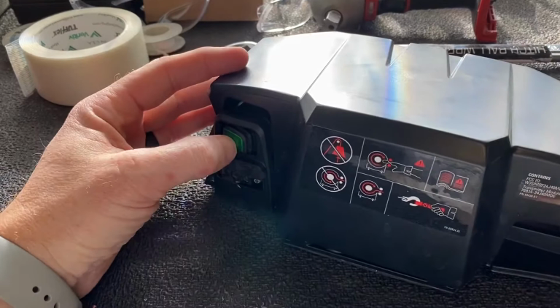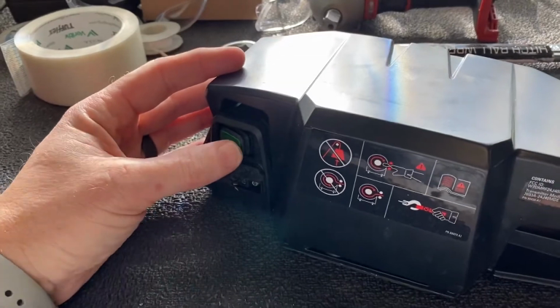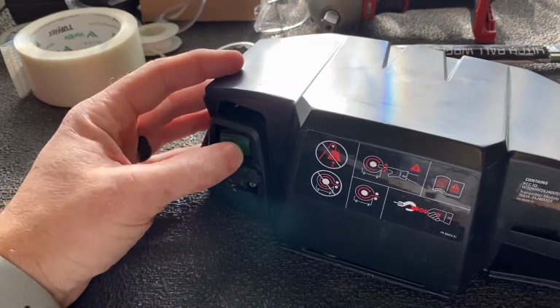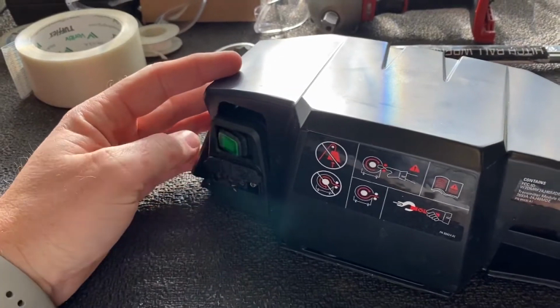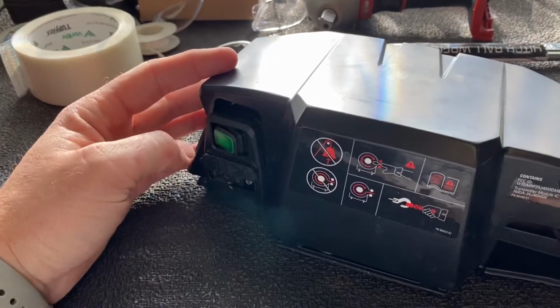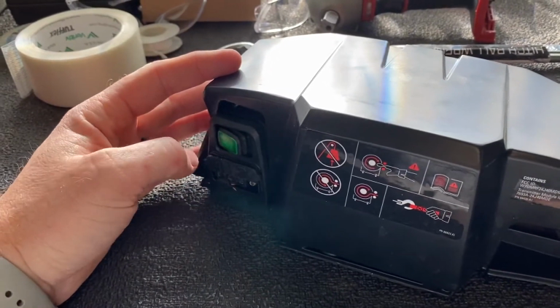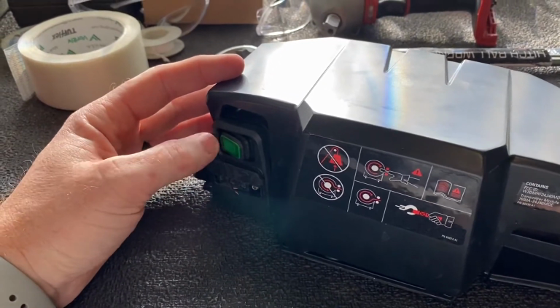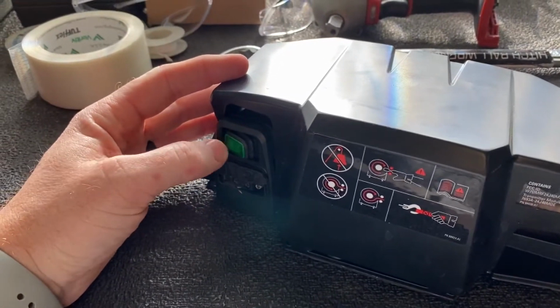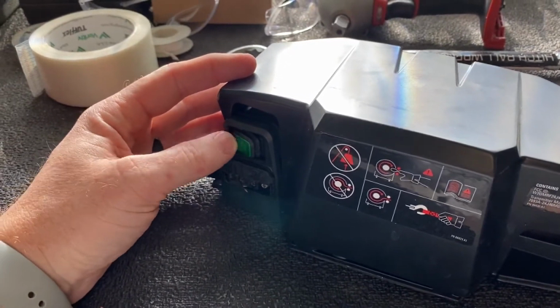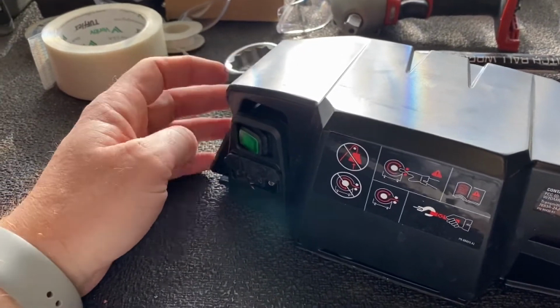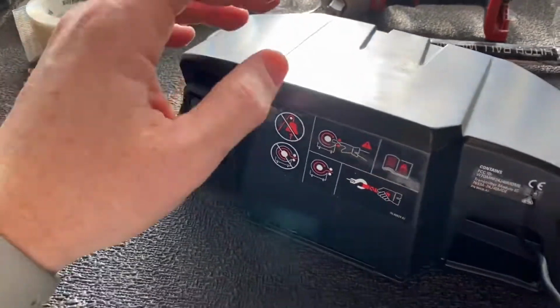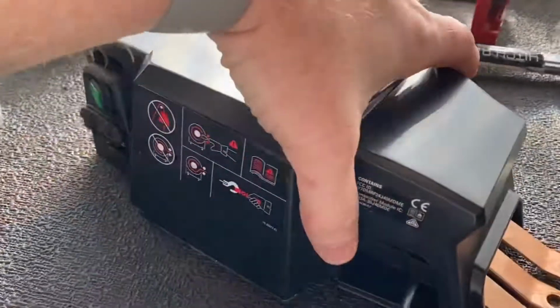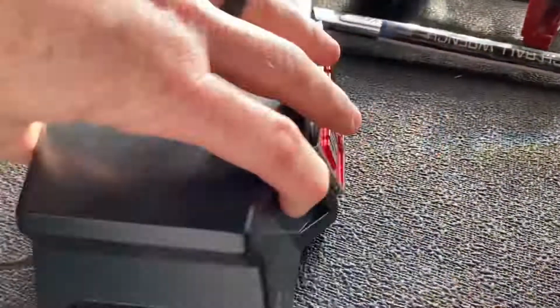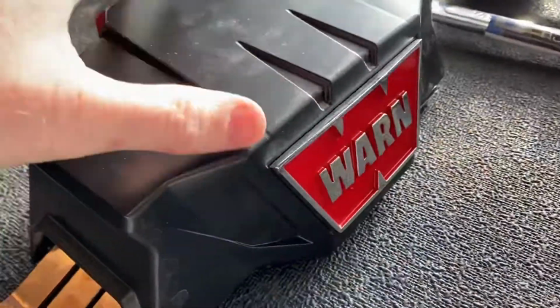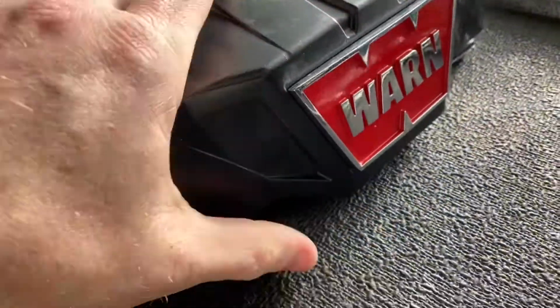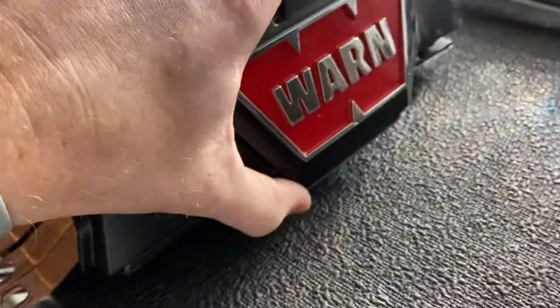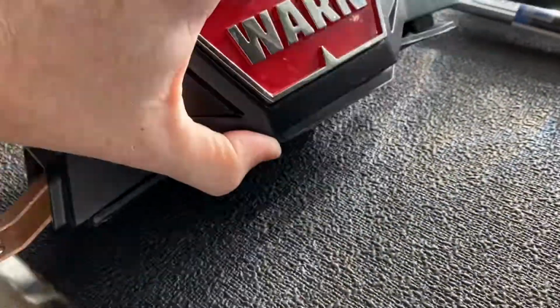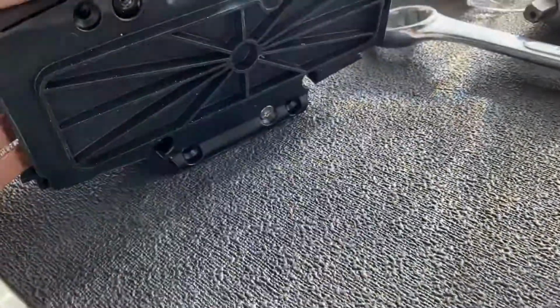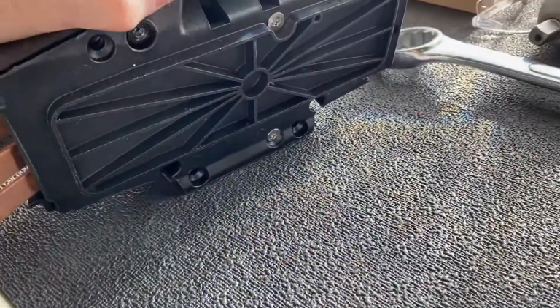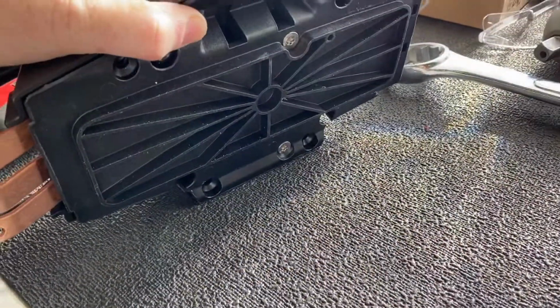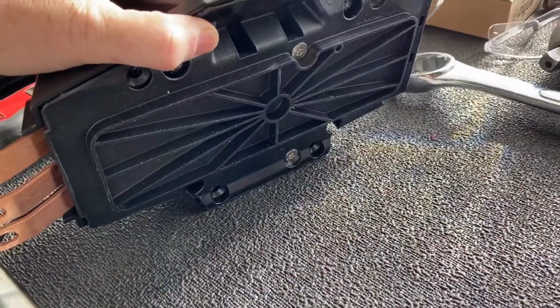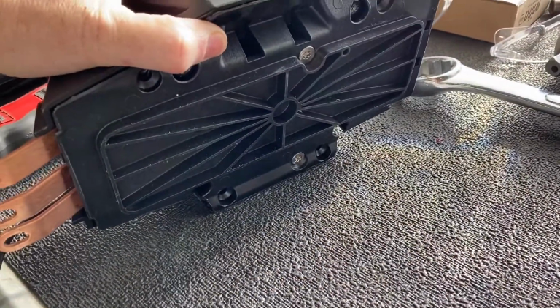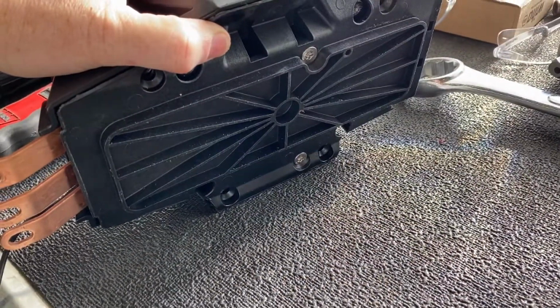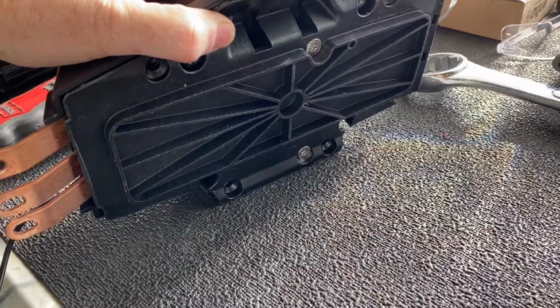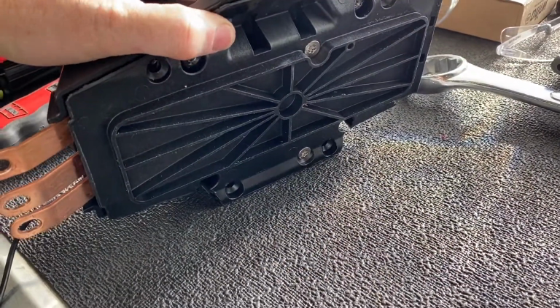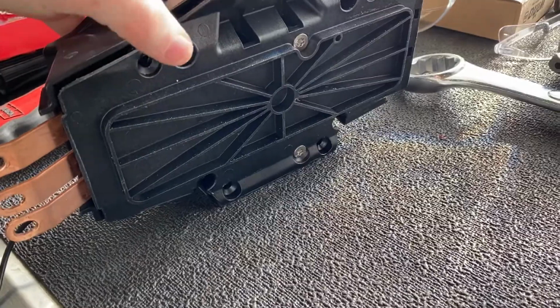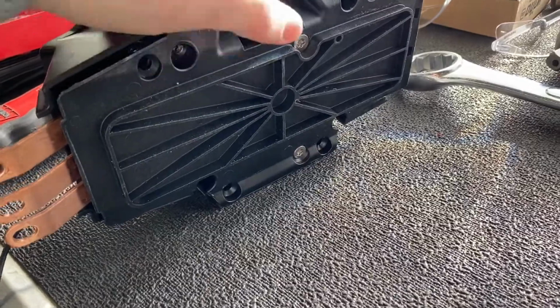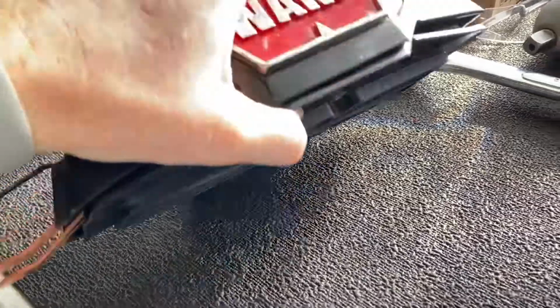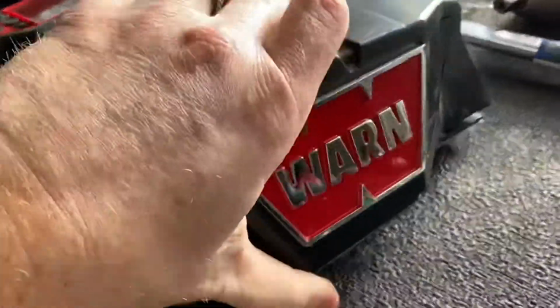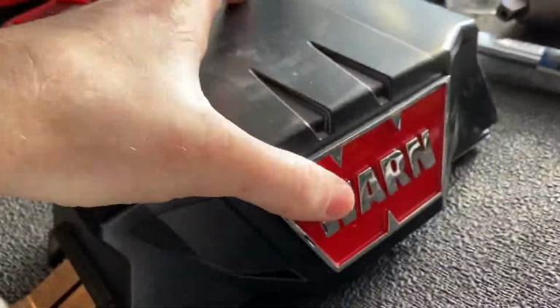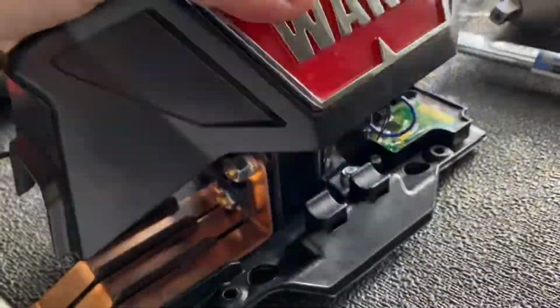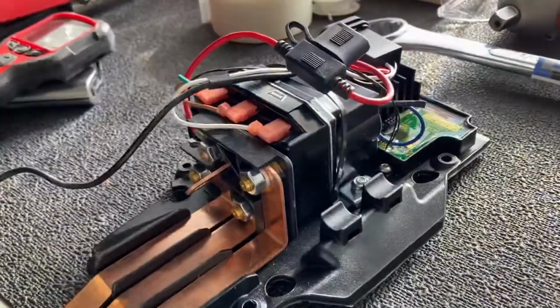First, just note which way the switch is — on is that way. Once you get the control pack off the winch, there are some torx-headed screws and then this cover comes off.